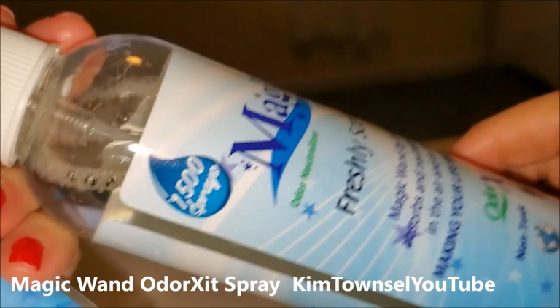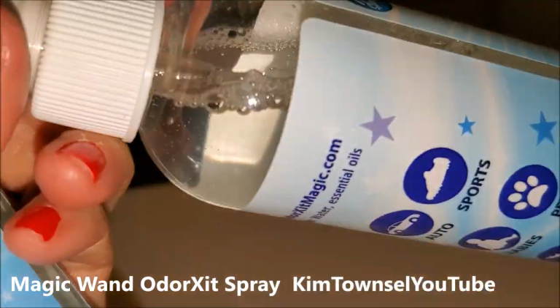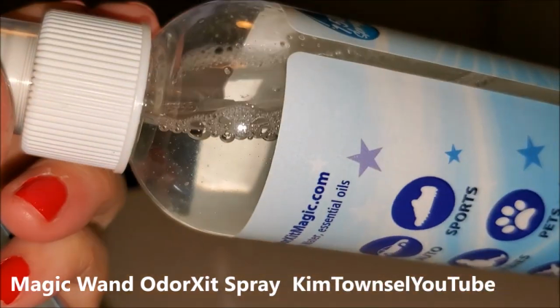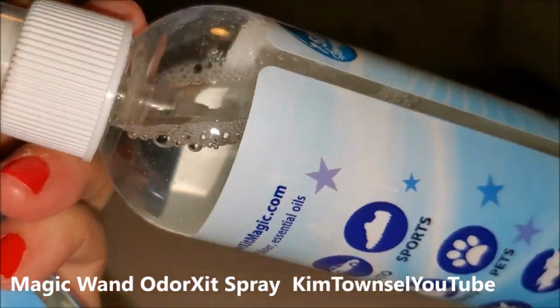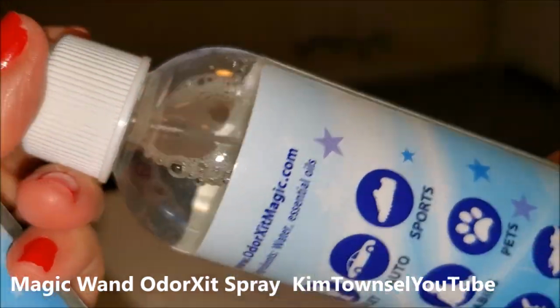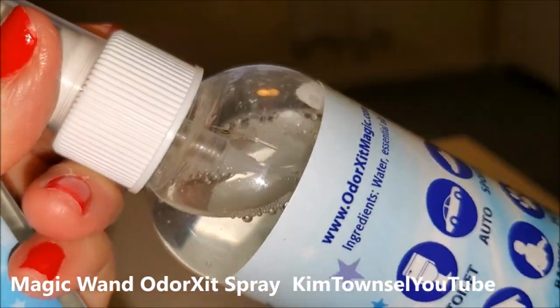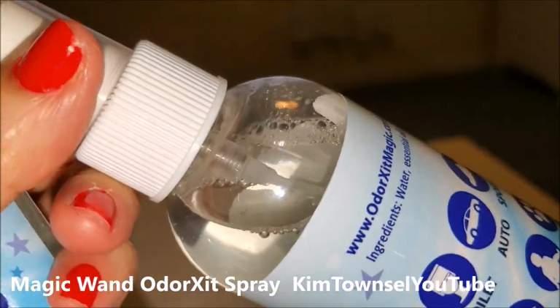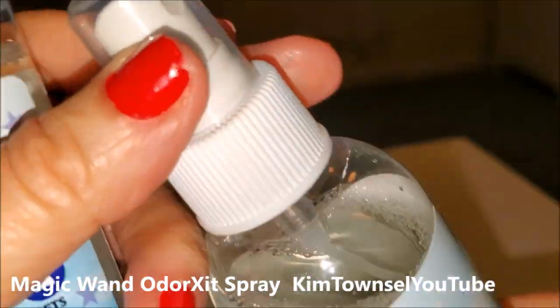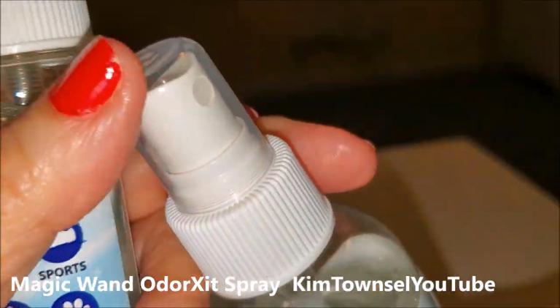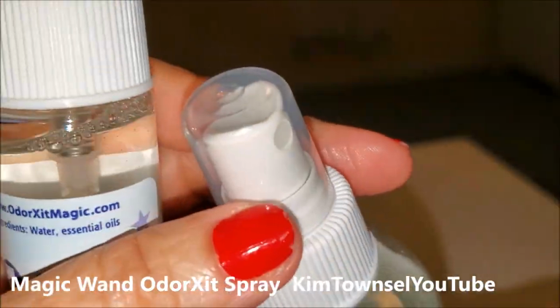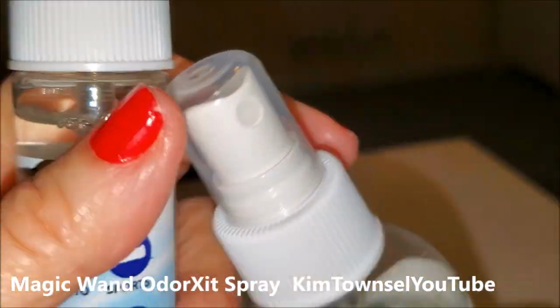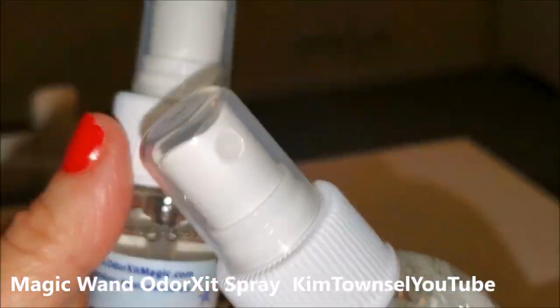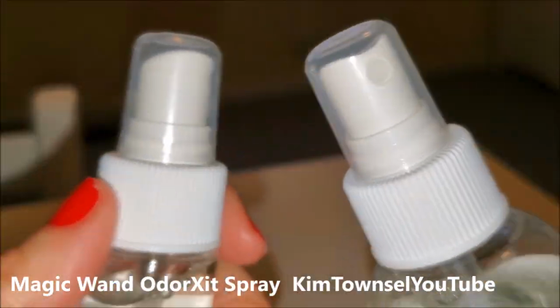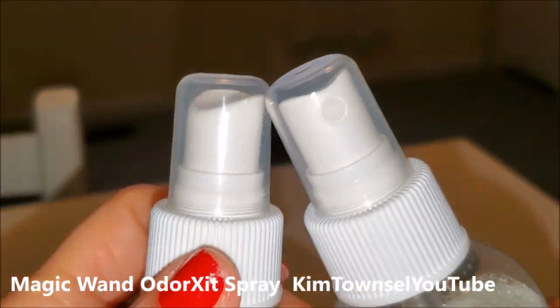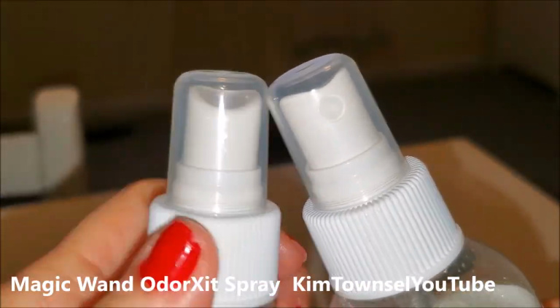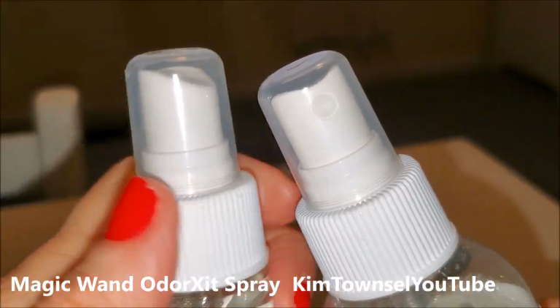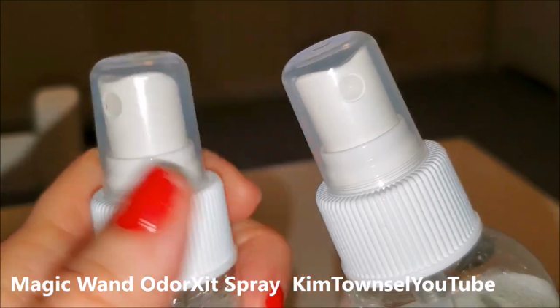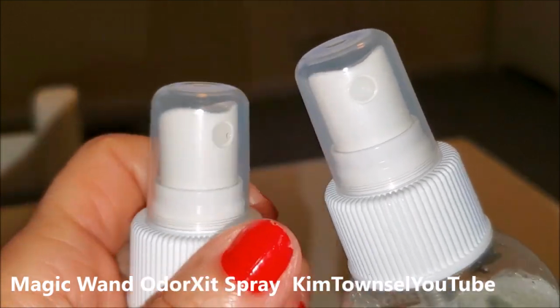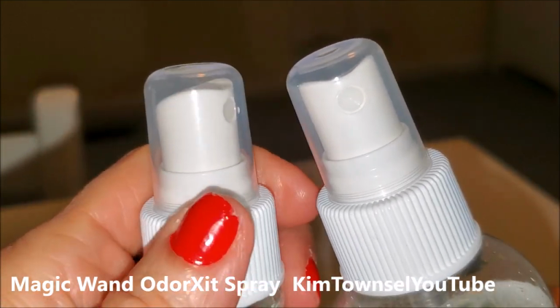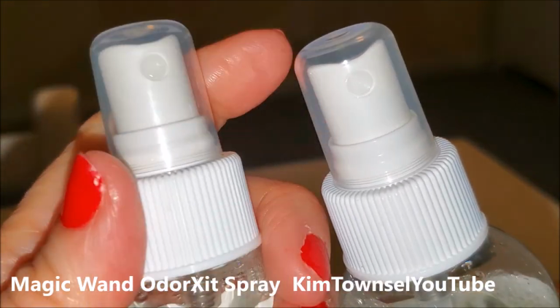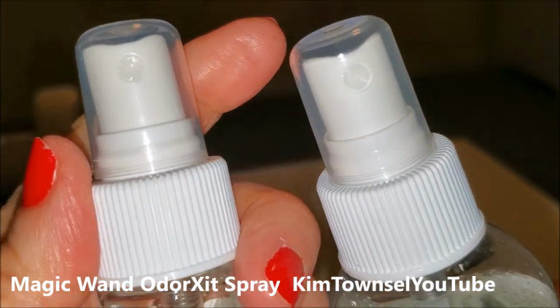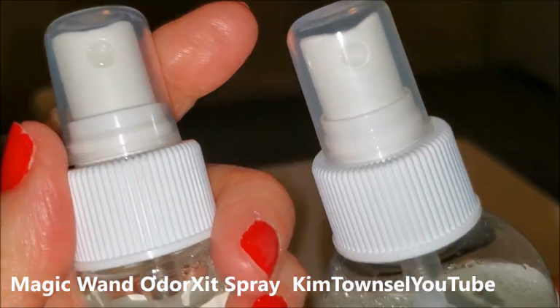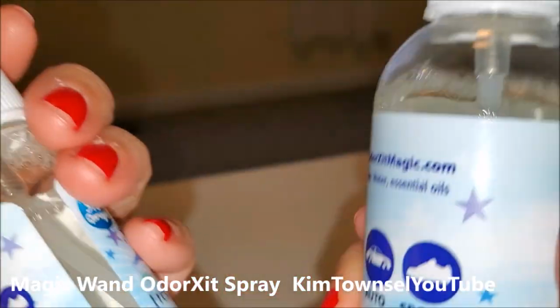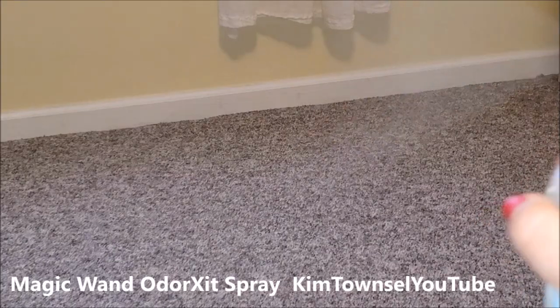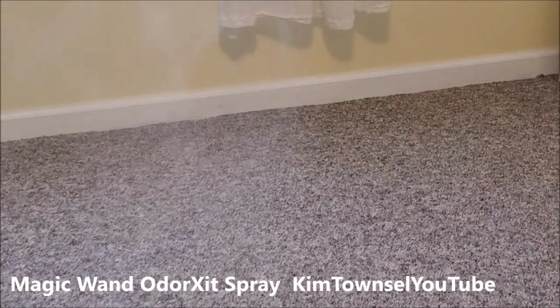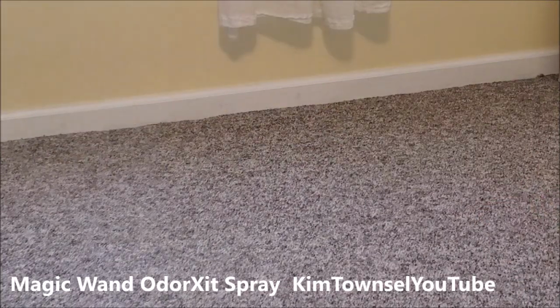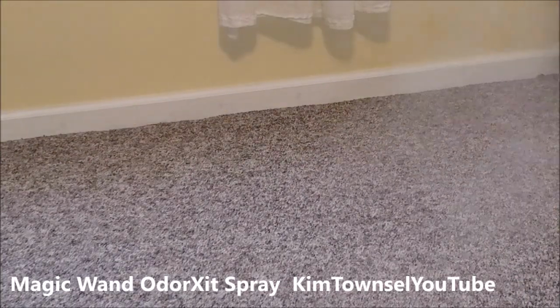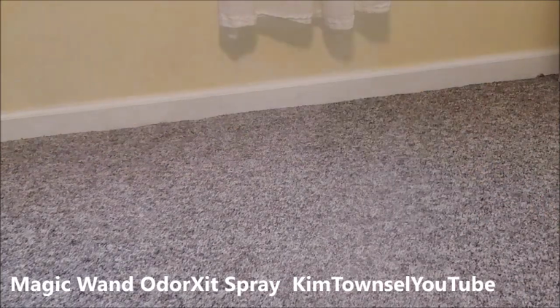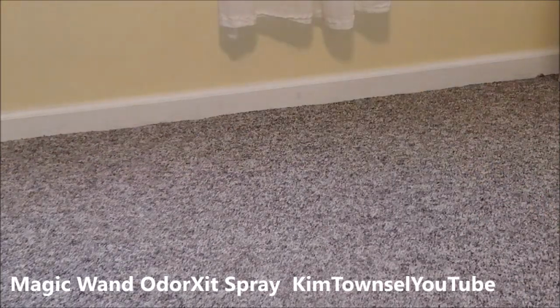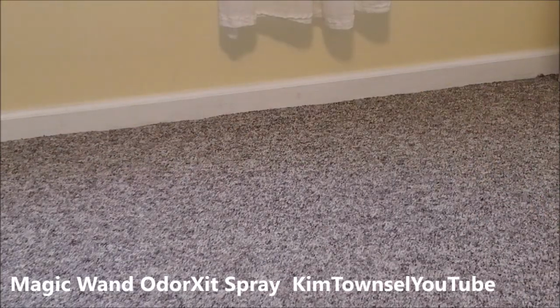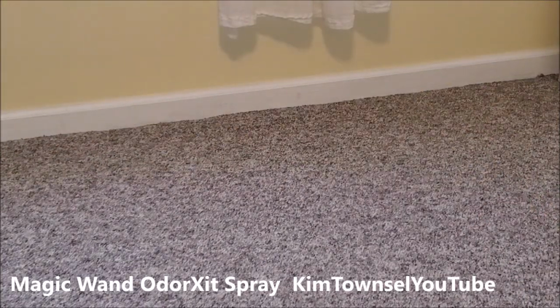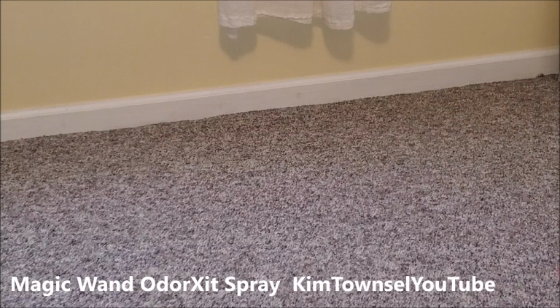So it's clear, has a cap and a spray mechanism. That's how the mist comes out.